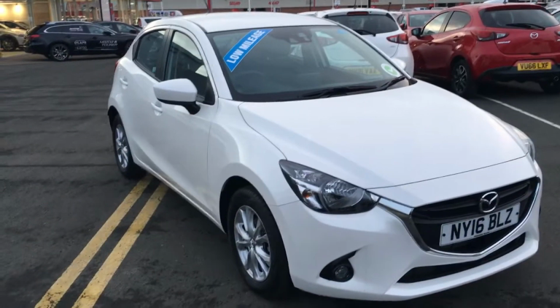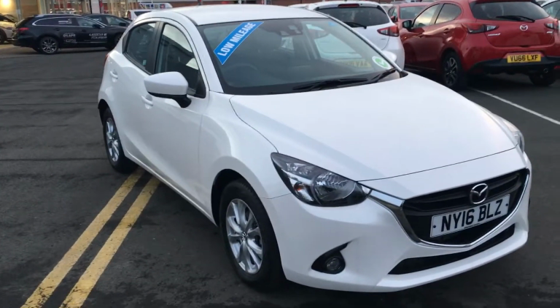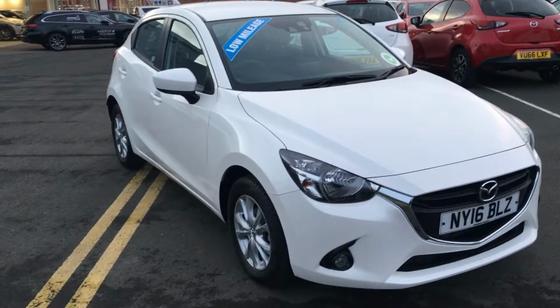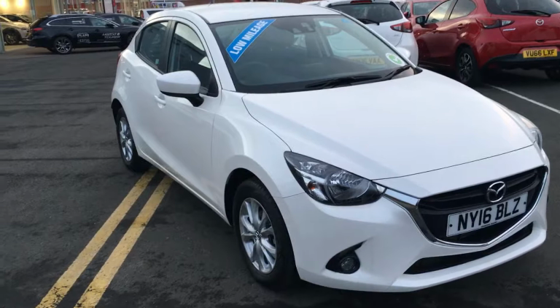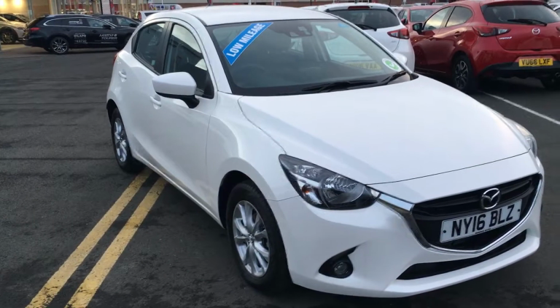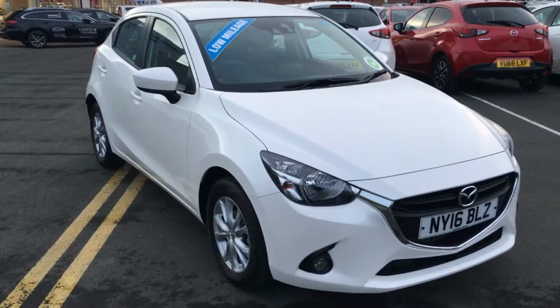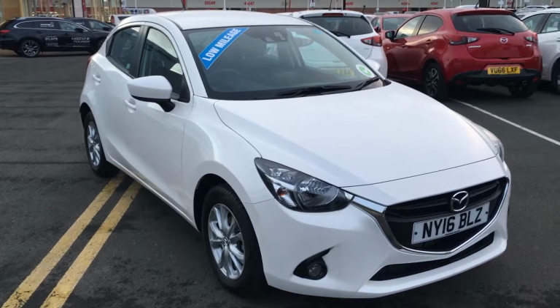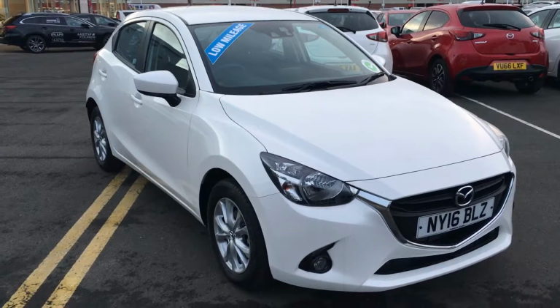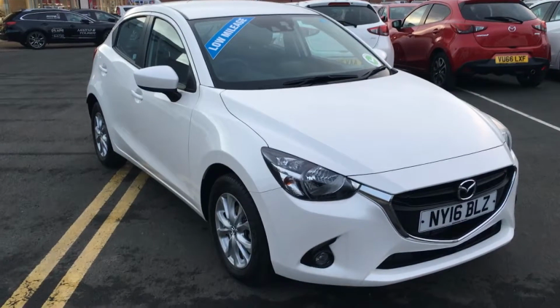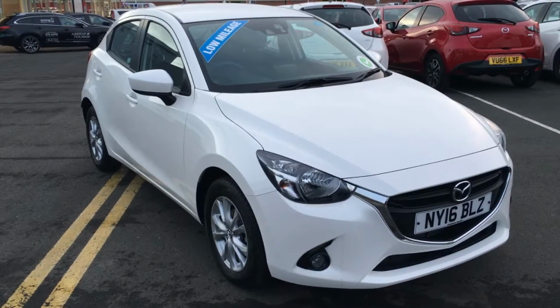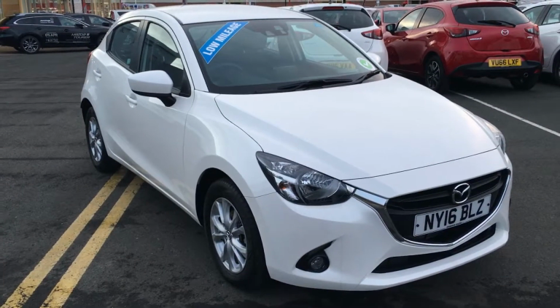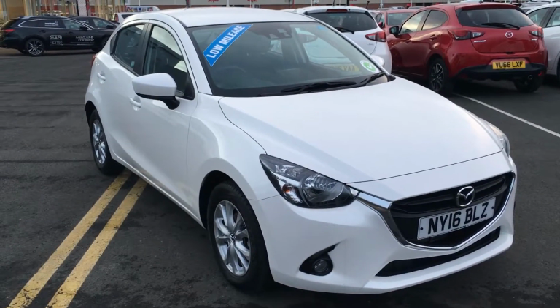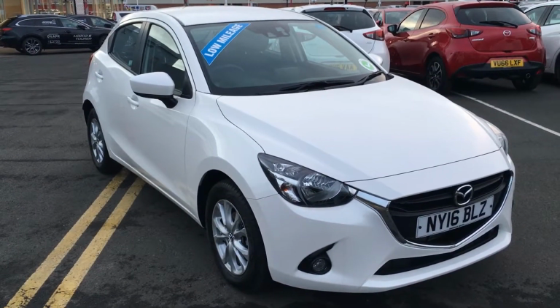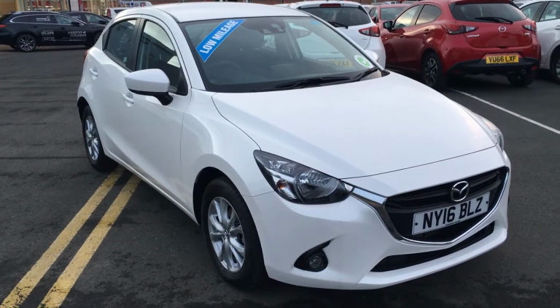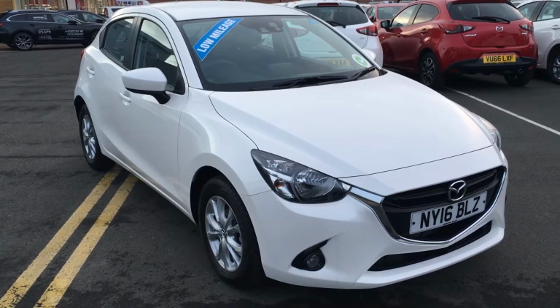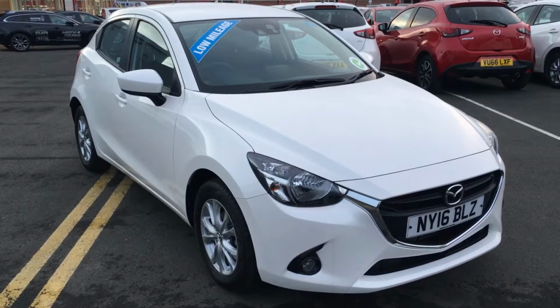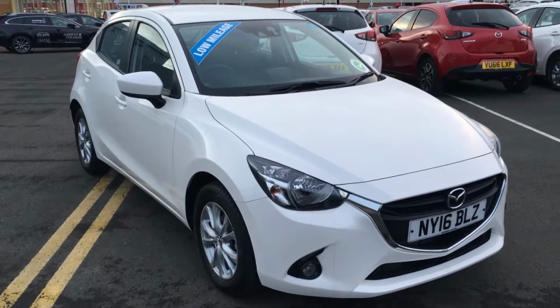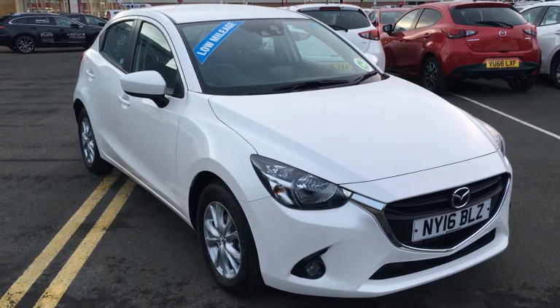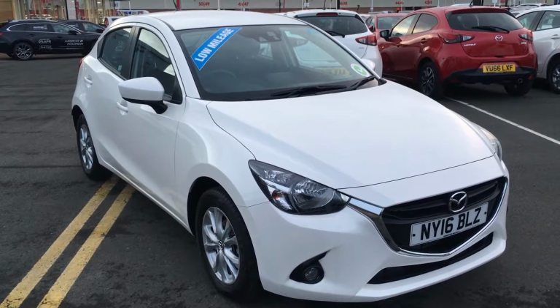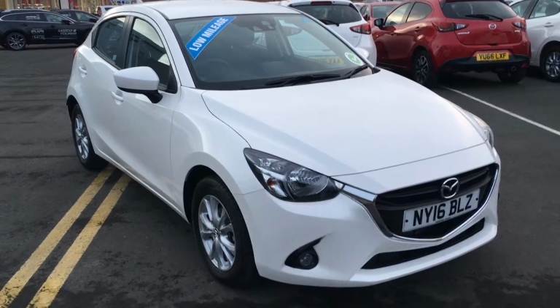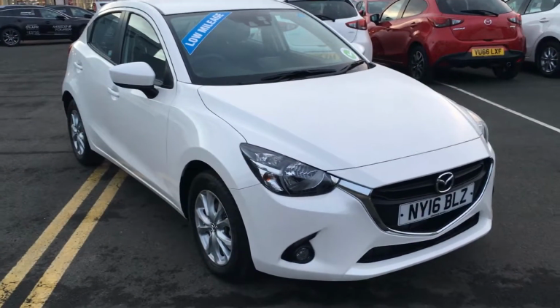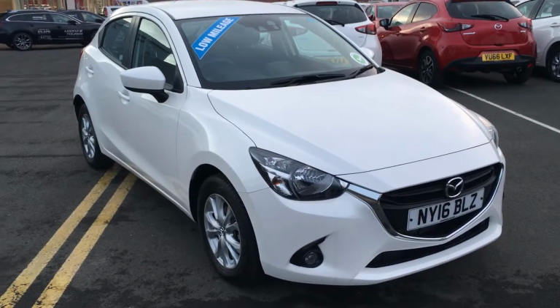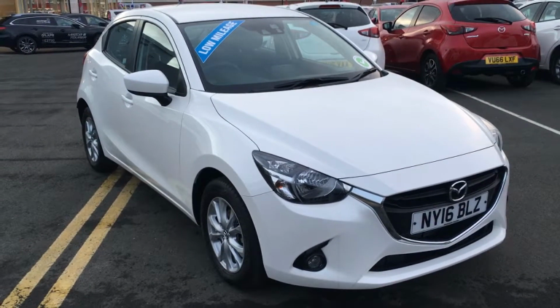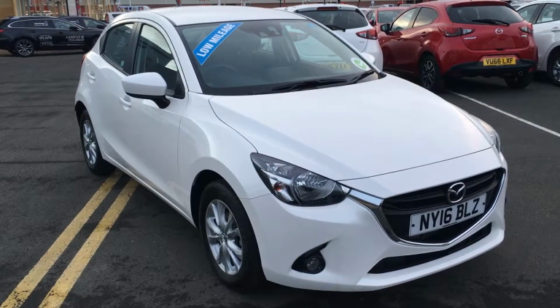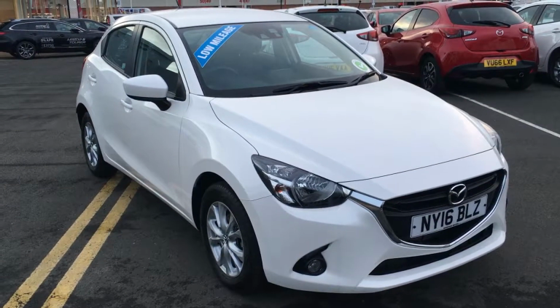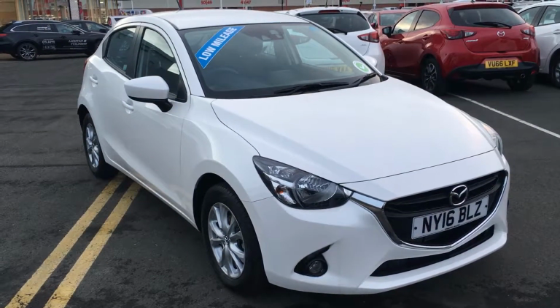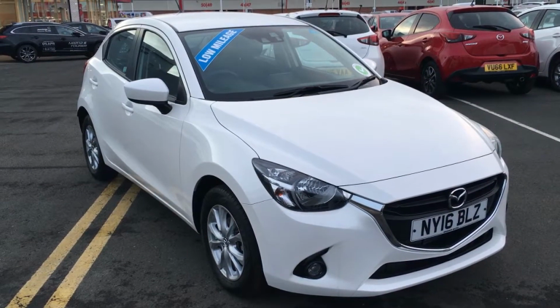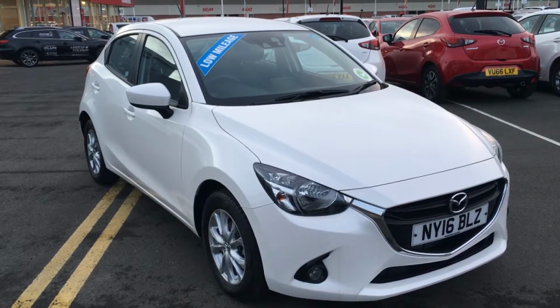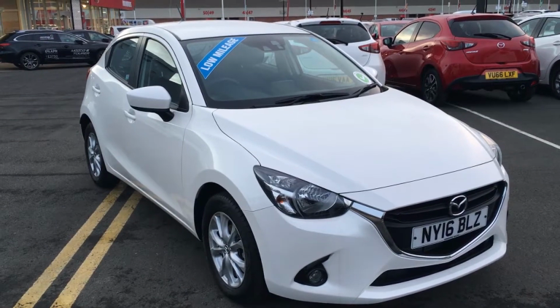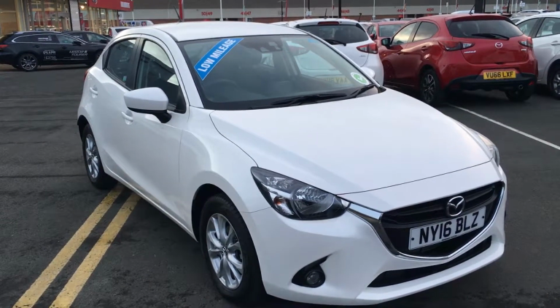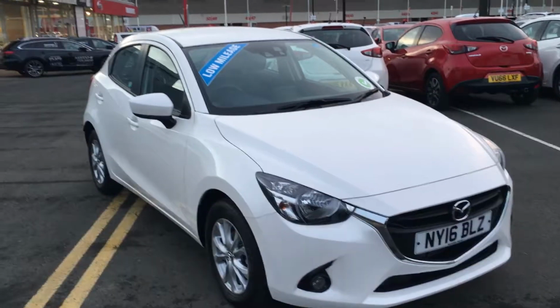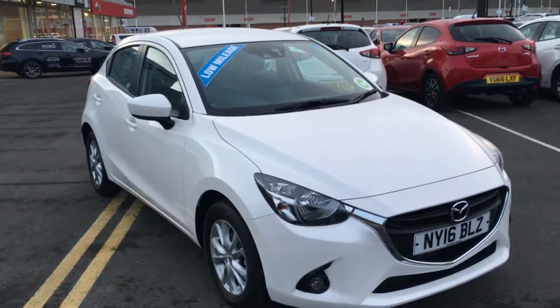If you want any more information on this vehicle, please get in touch with us as soon as possible. You can see the details below the video and you can also contact us via www.jenningsmotorgroup.co.uk. Thanks for watching this video and have a great day.